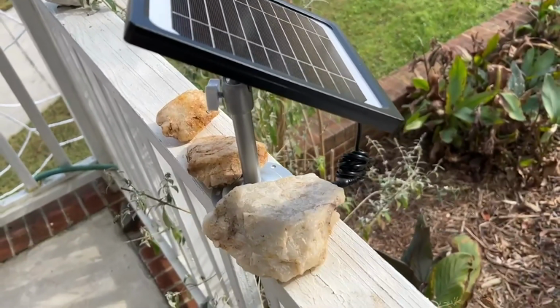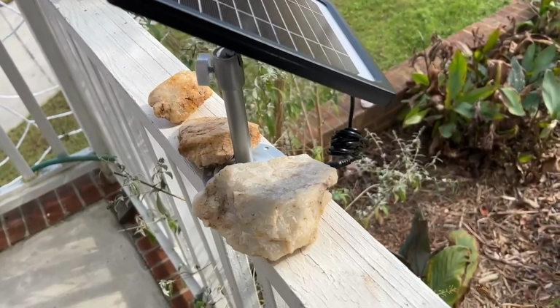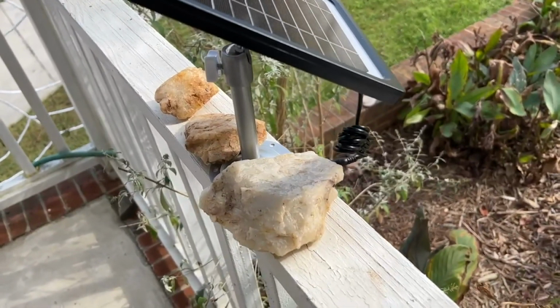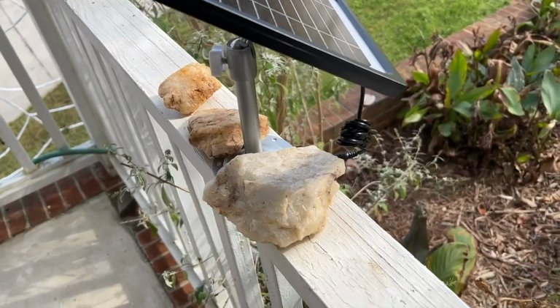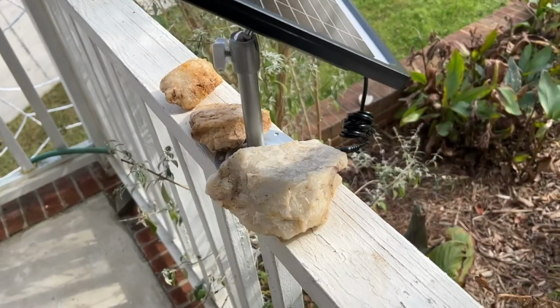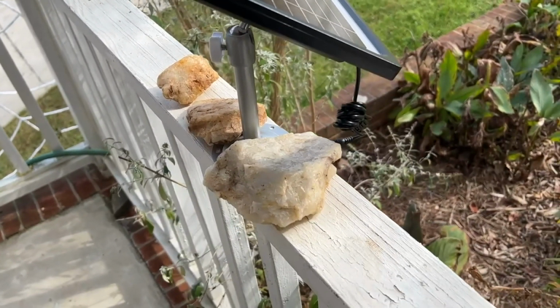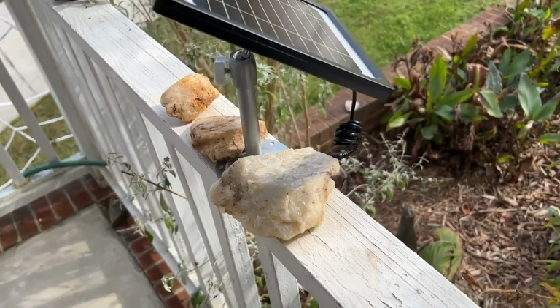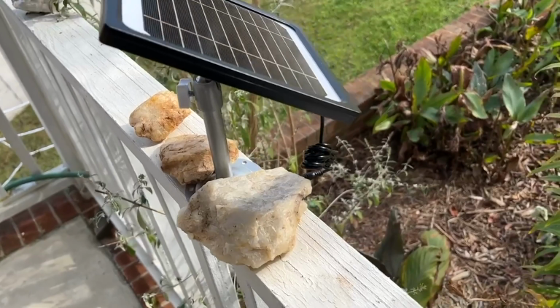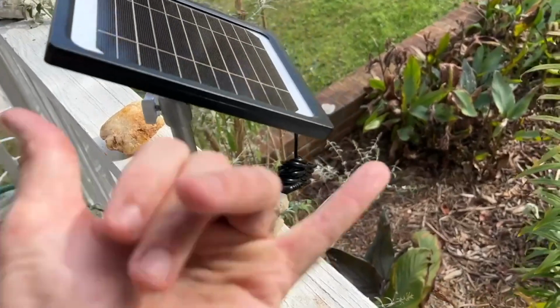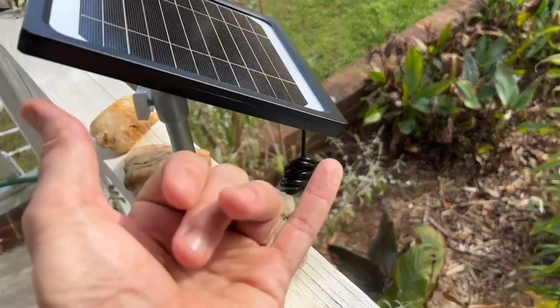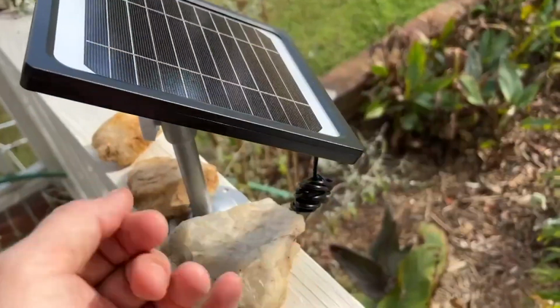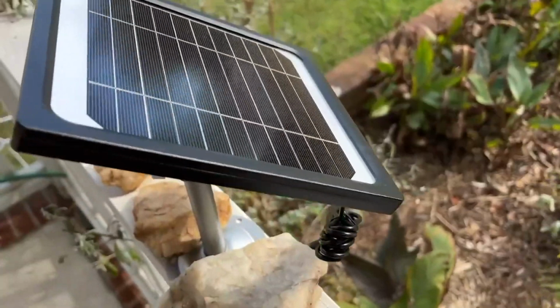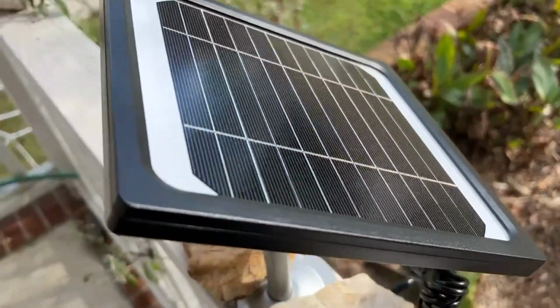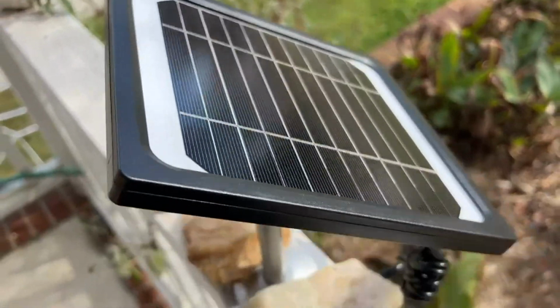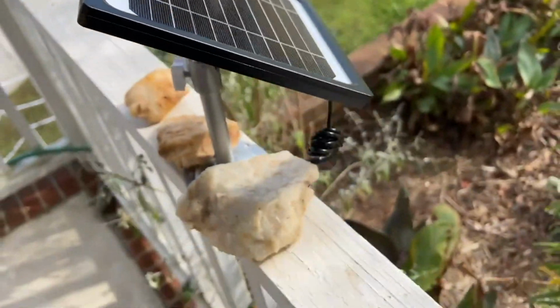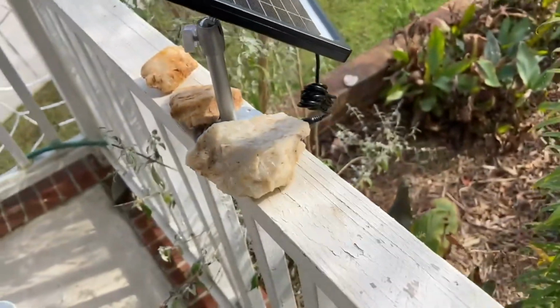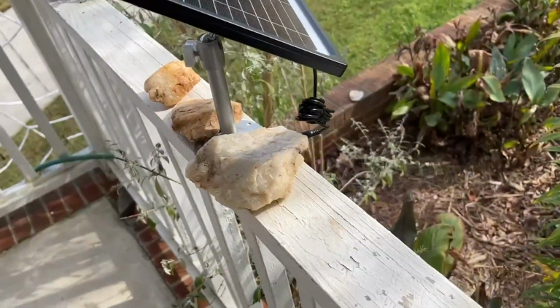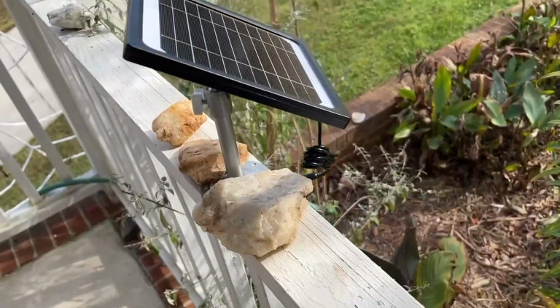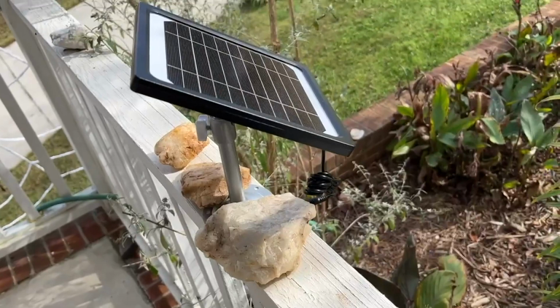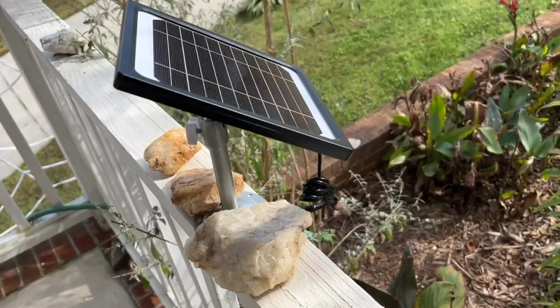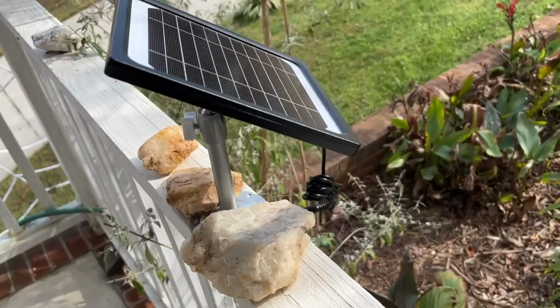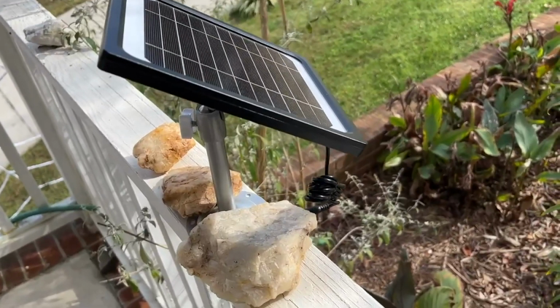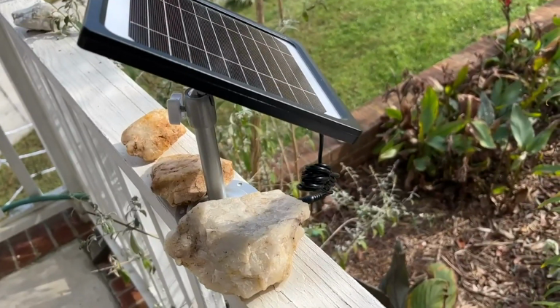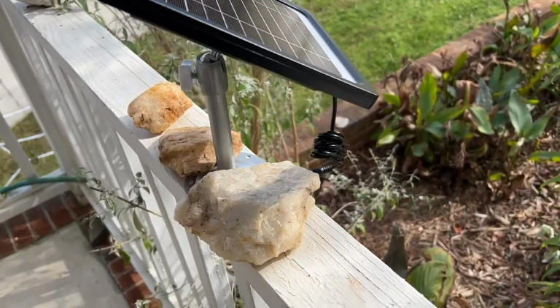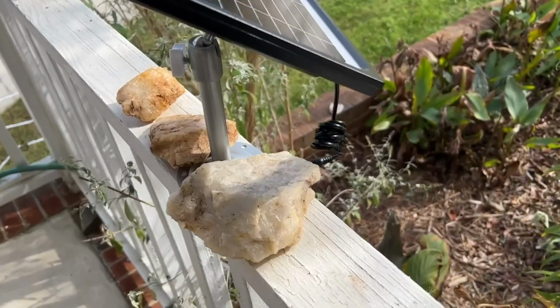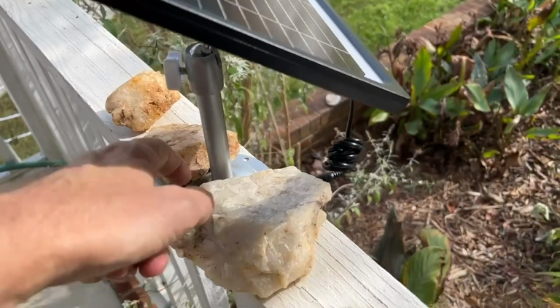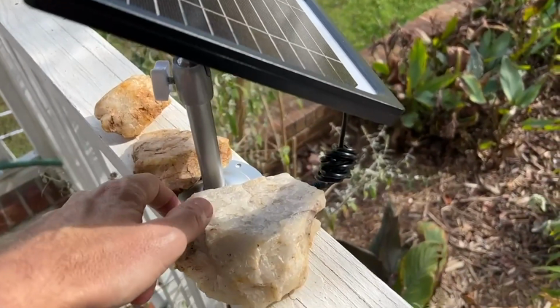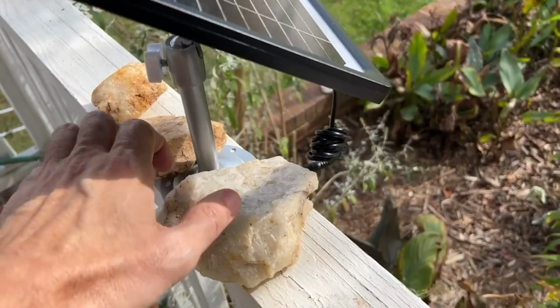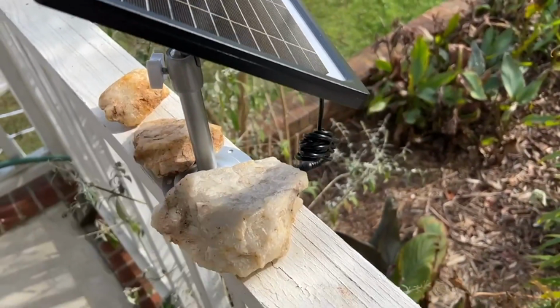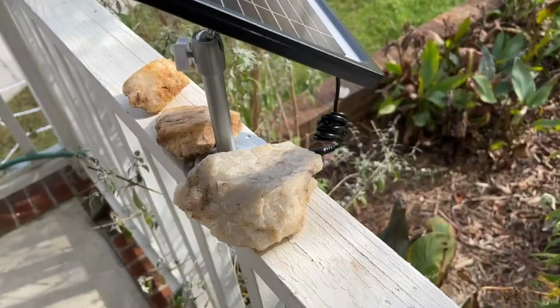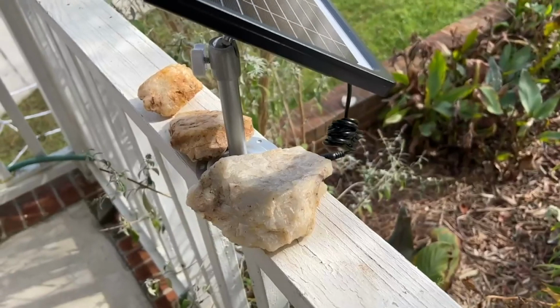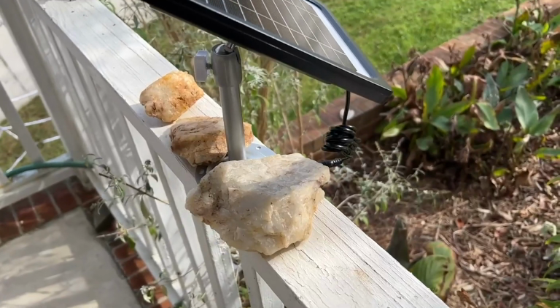So far I really like it — it's exceeded my expectations for a unit that's about six inches by six inches with the panel. Like I said, I'm still getting used to it and just holding it in place until I decide where to mount it.